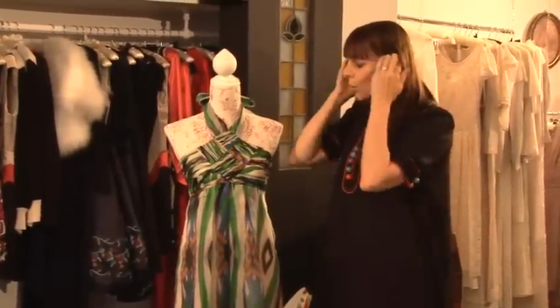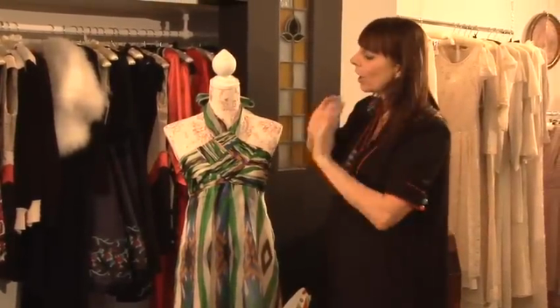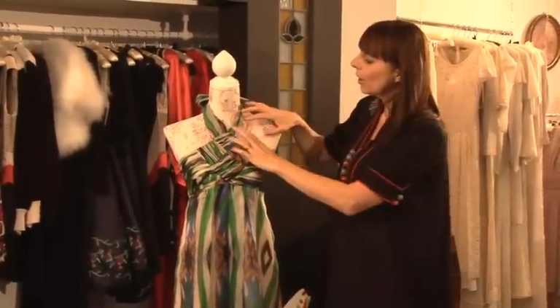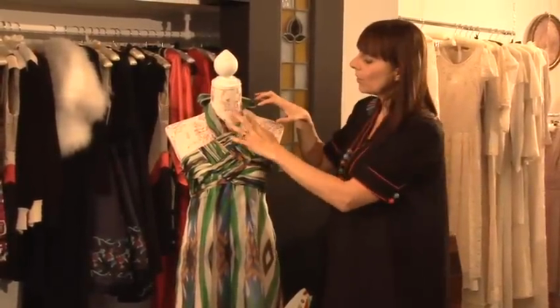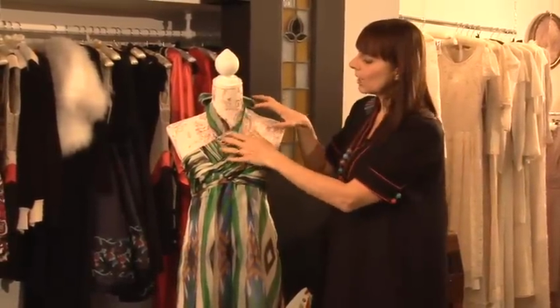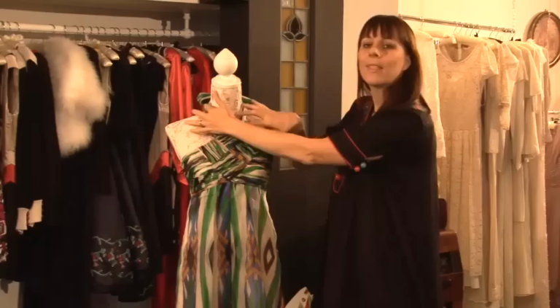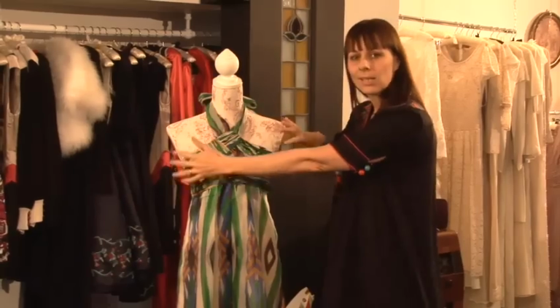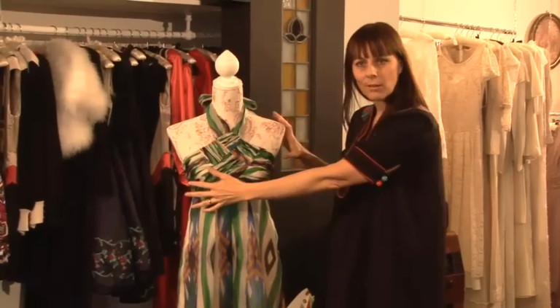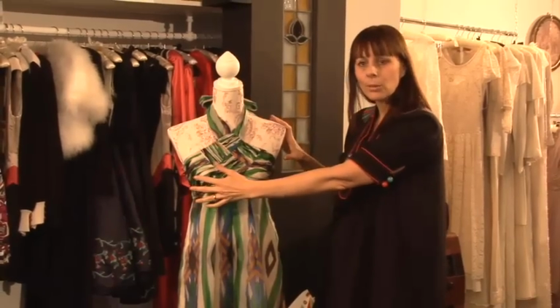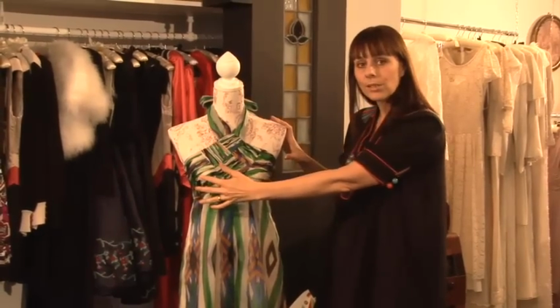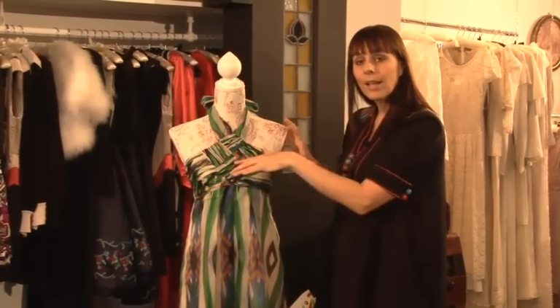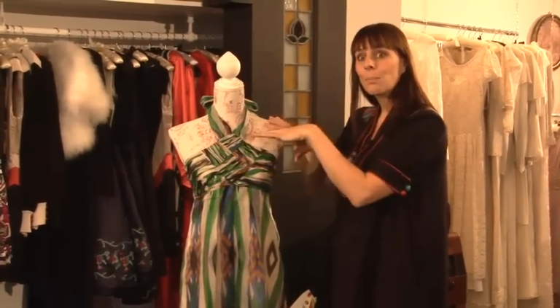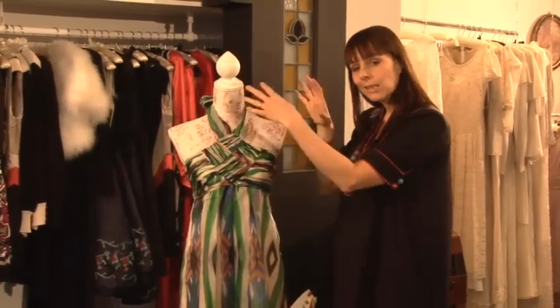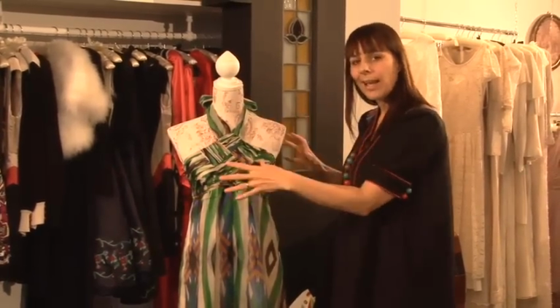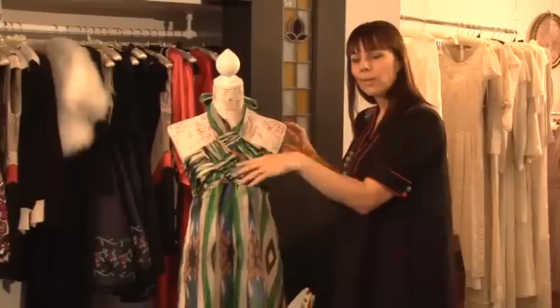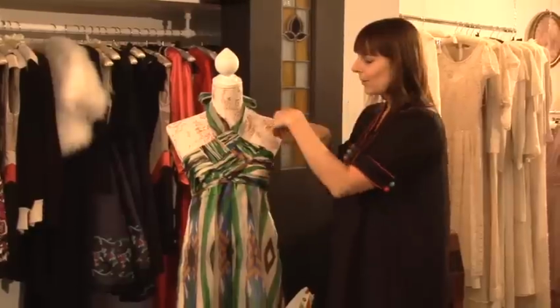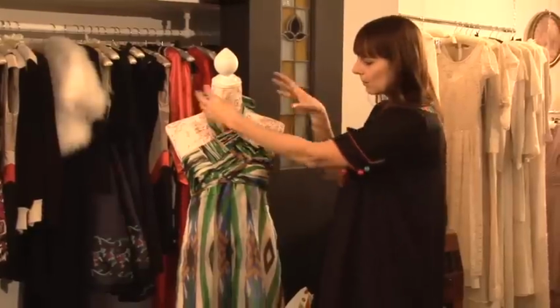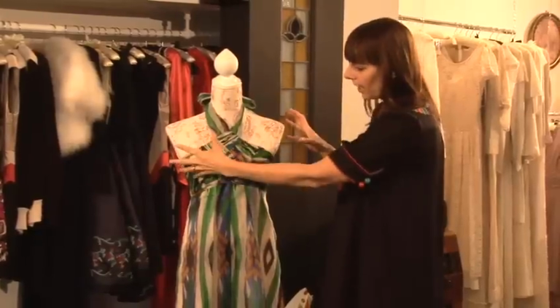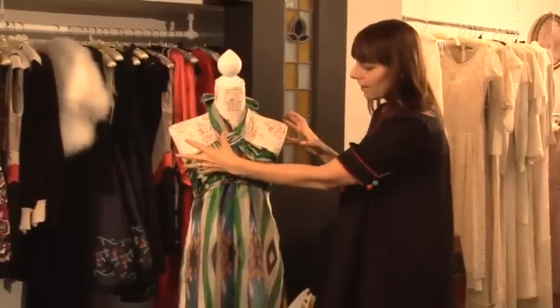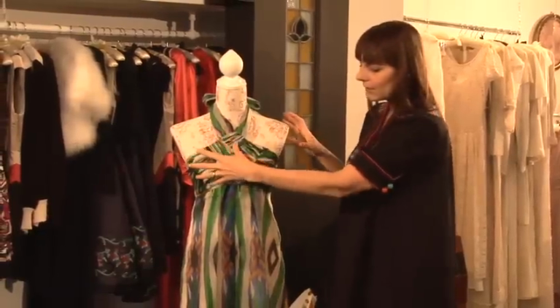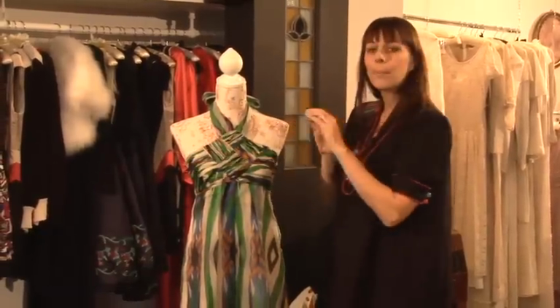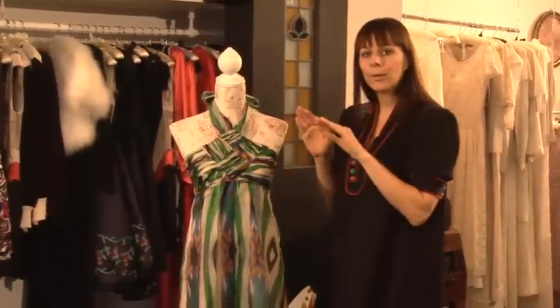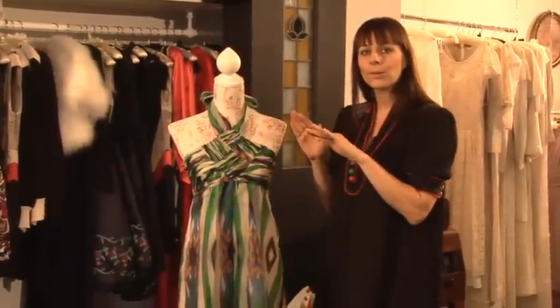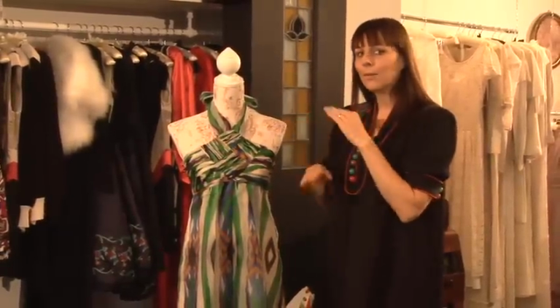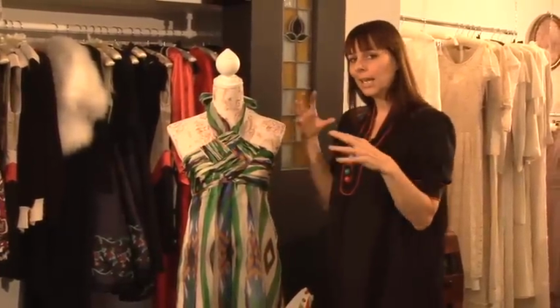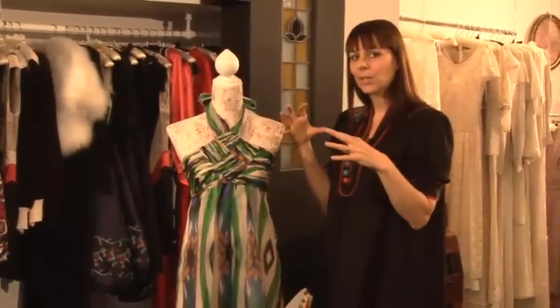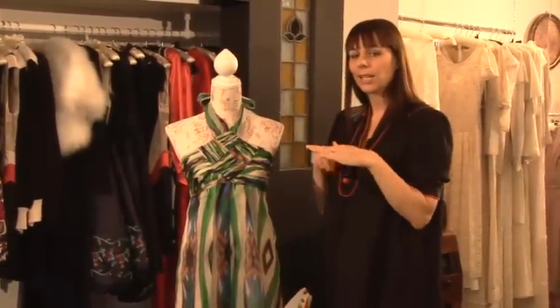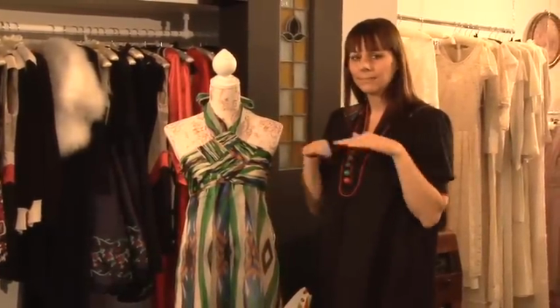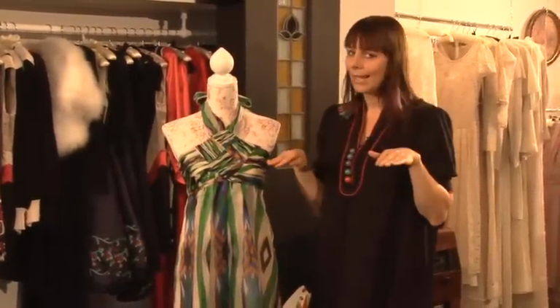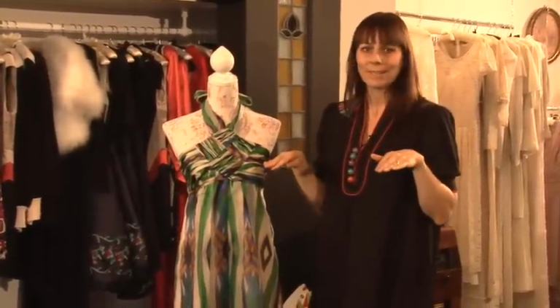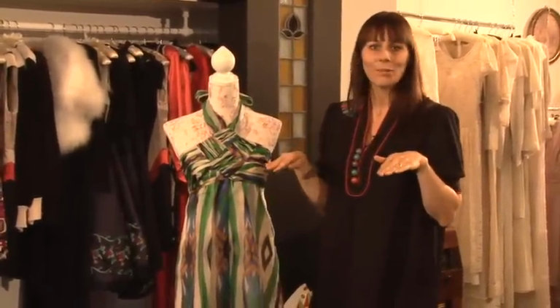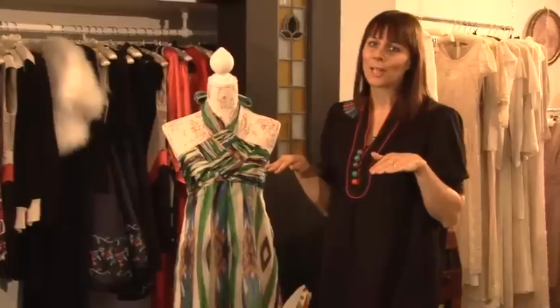You could go for a halter neck if you then wear something over the shoulders and balance it back out with something here. But if not — if you're going to be taking off your jacket — leave it, go for another shape.